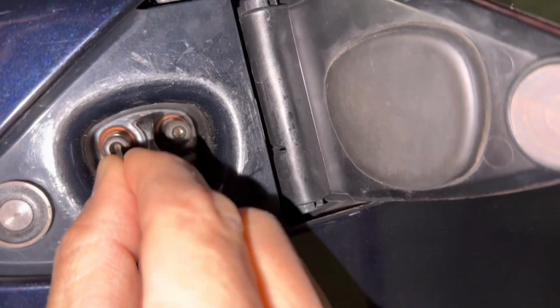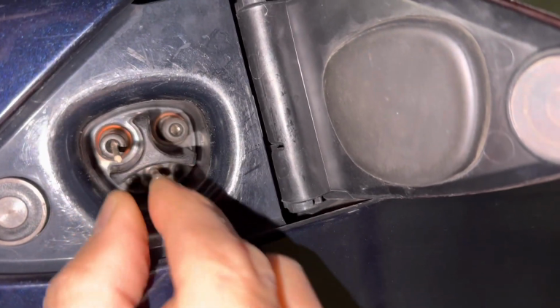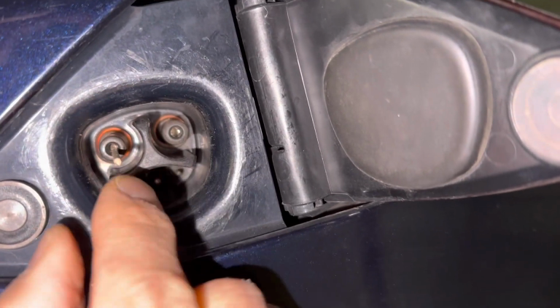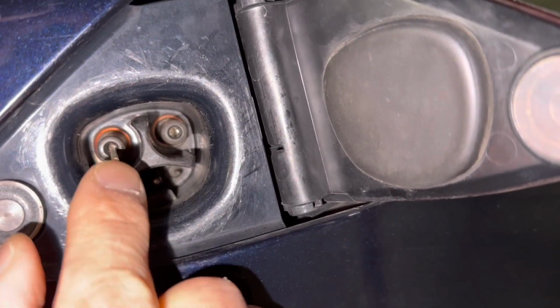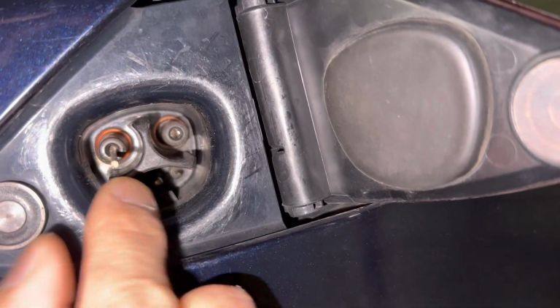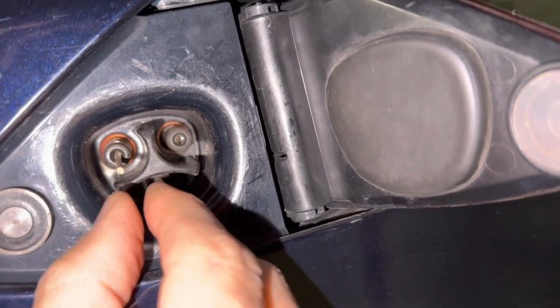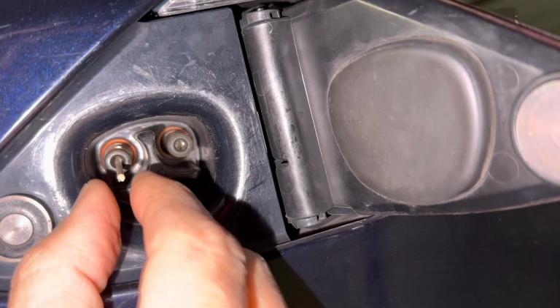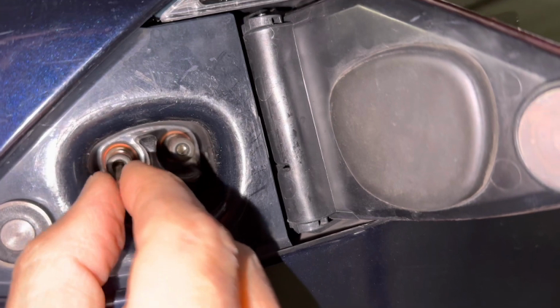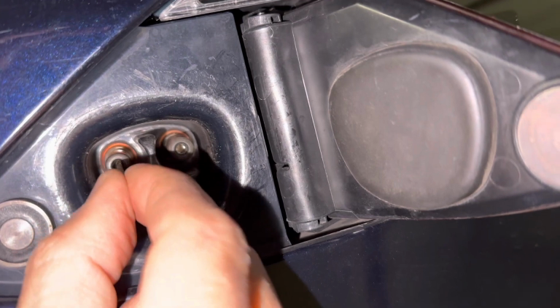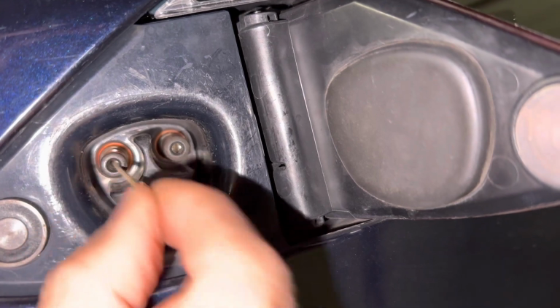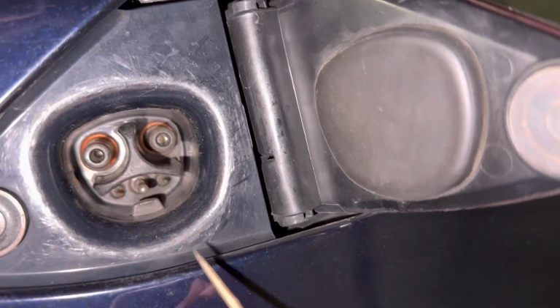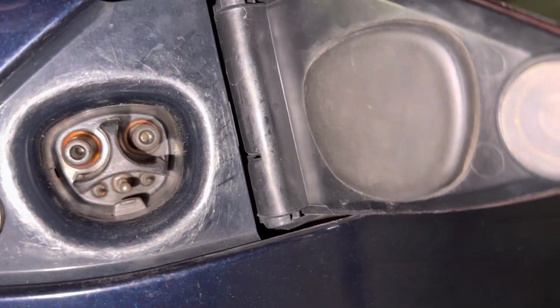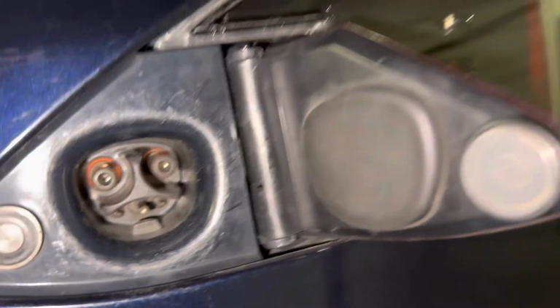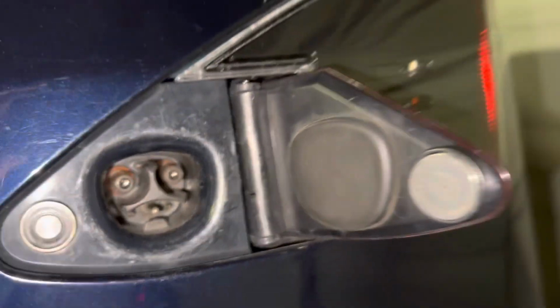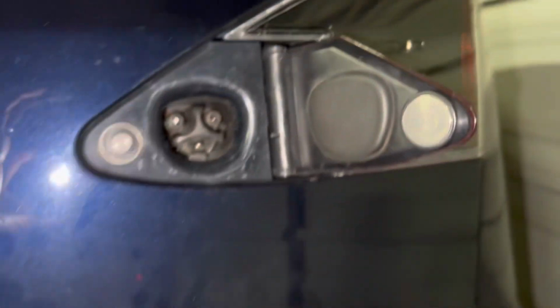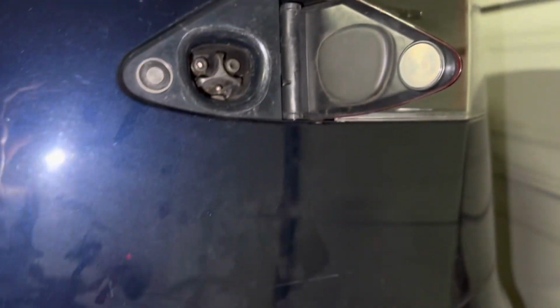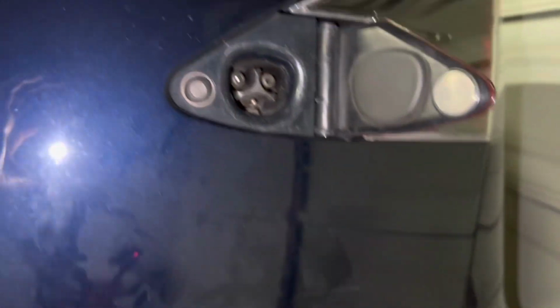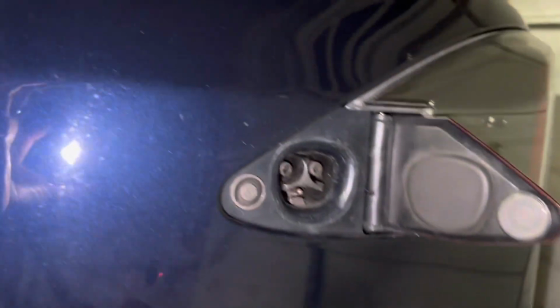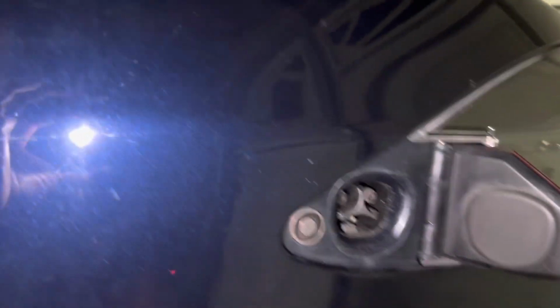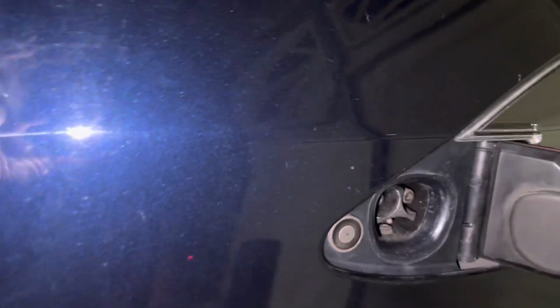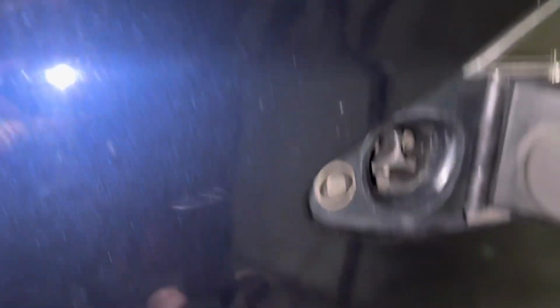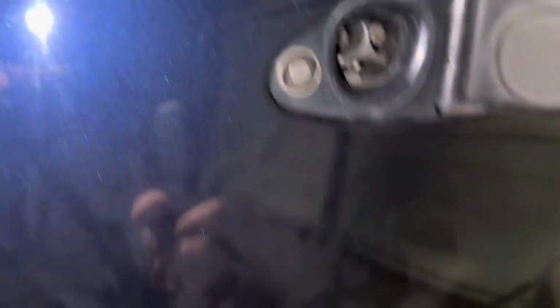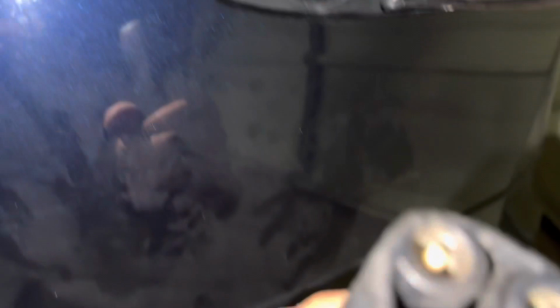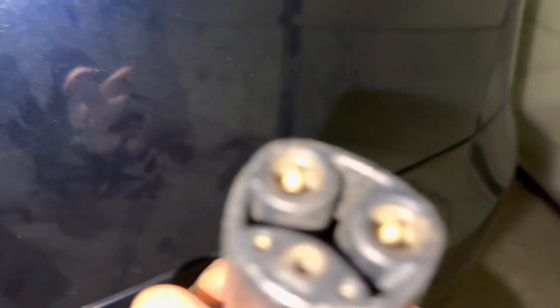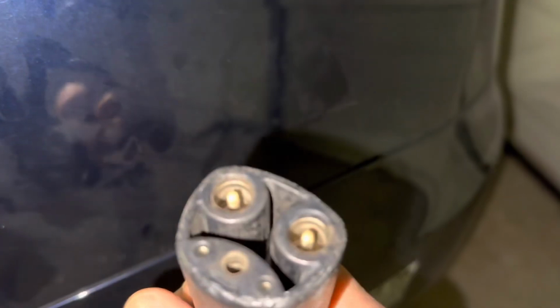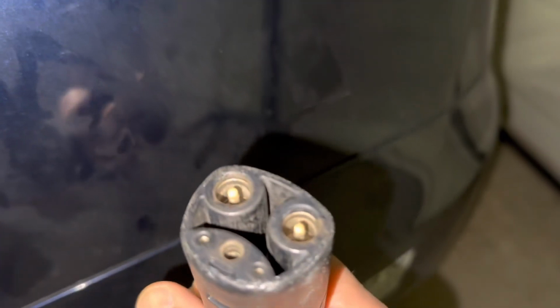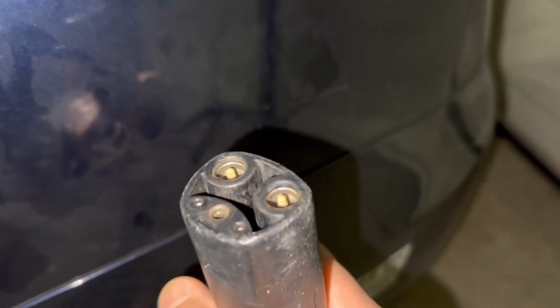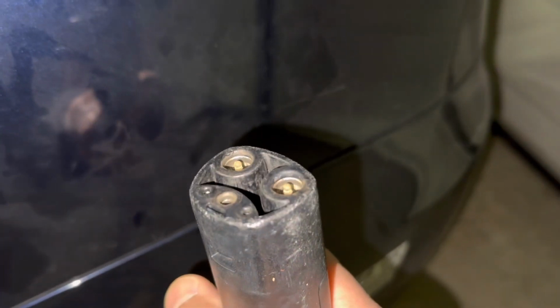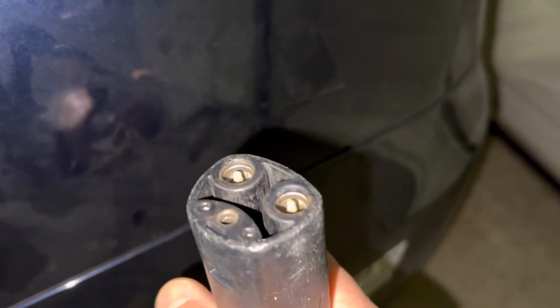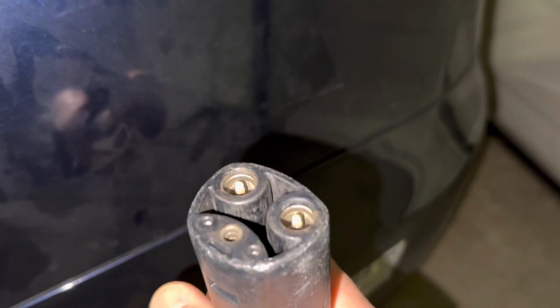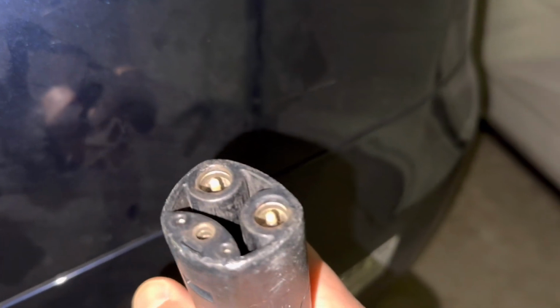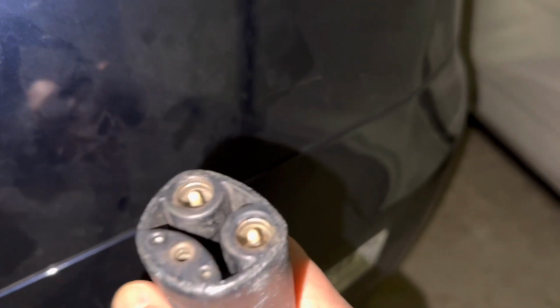I've tried picking it out. I've tried superglue on the tip of this thing to pull it out. It's one of these little things from those little things that broke off in there.